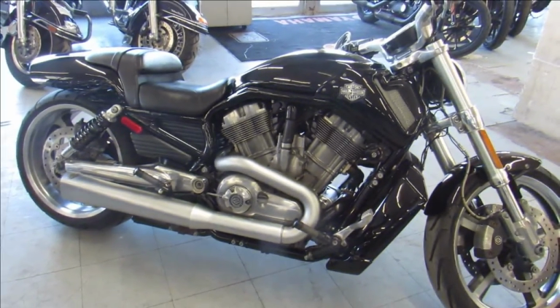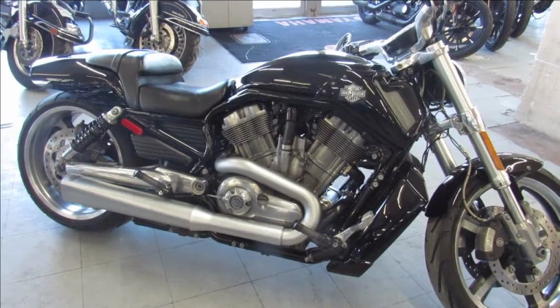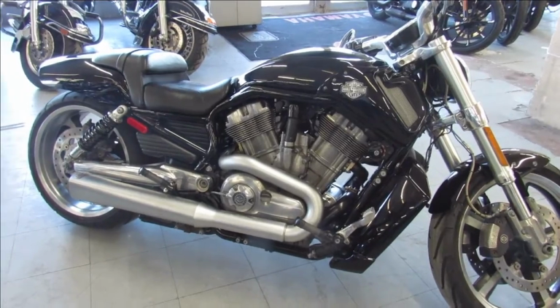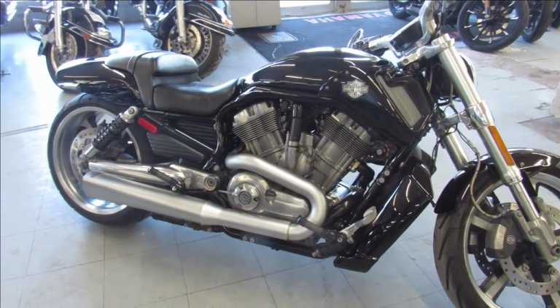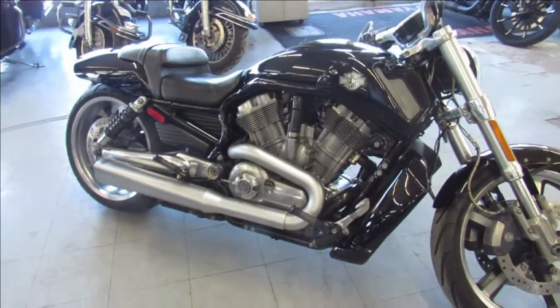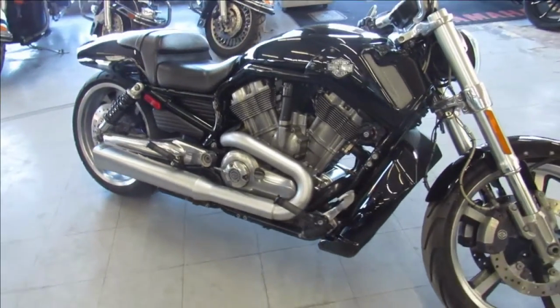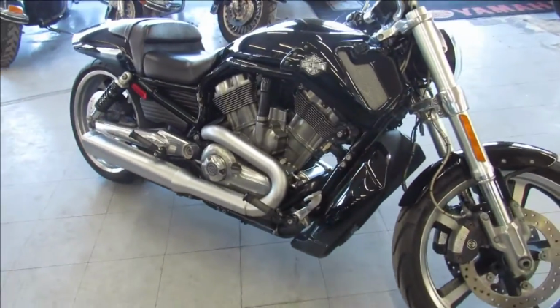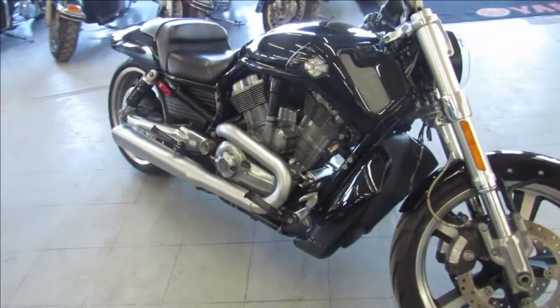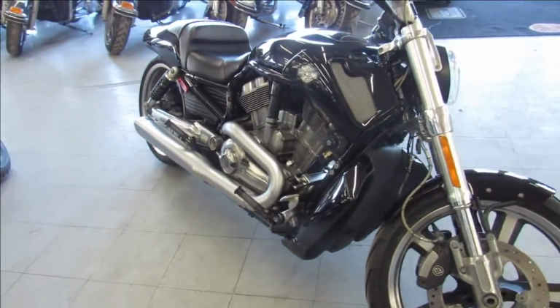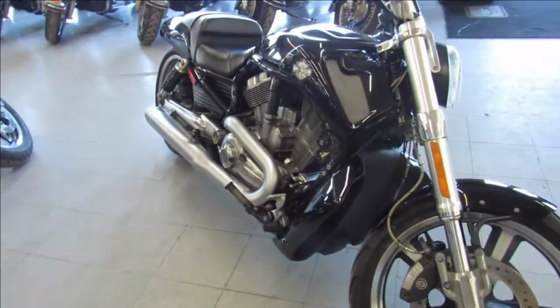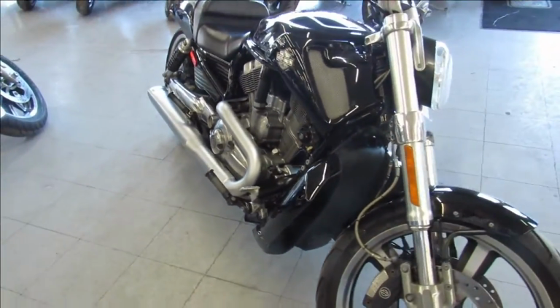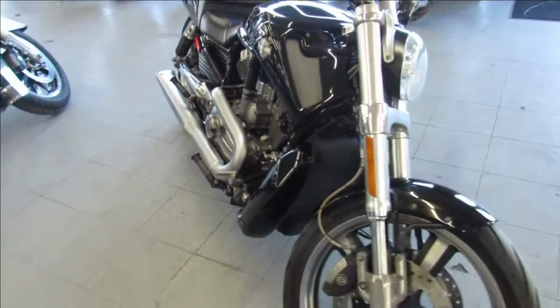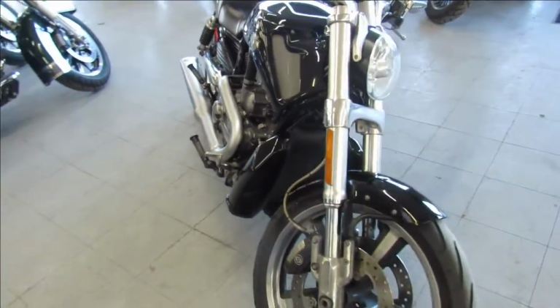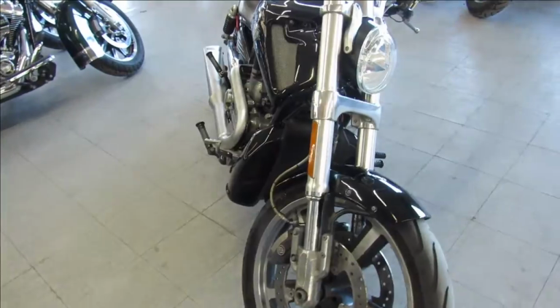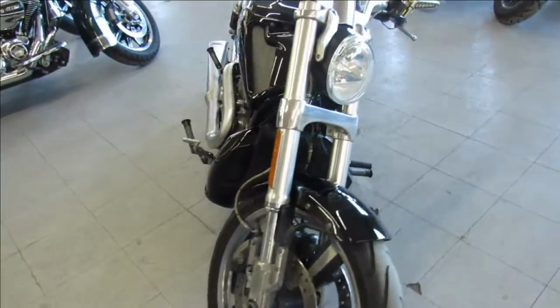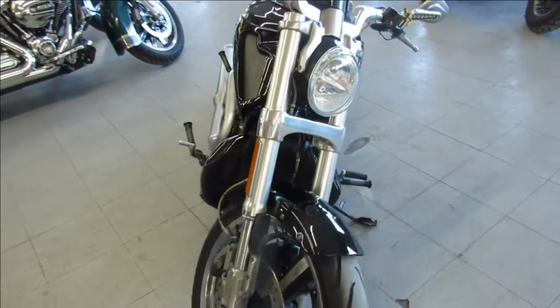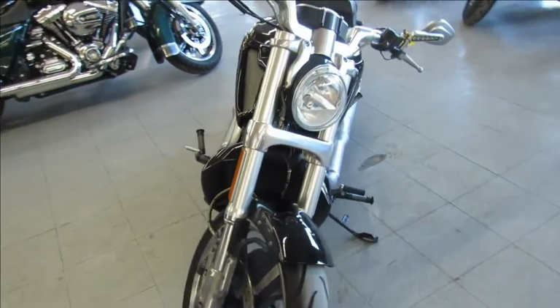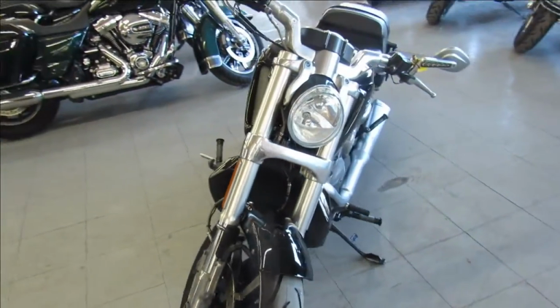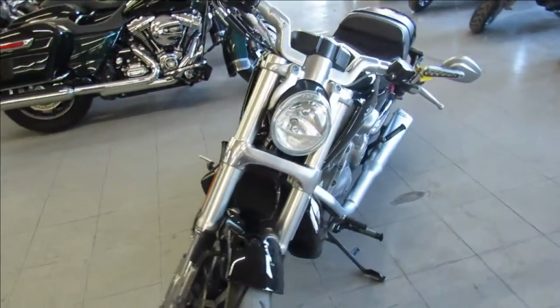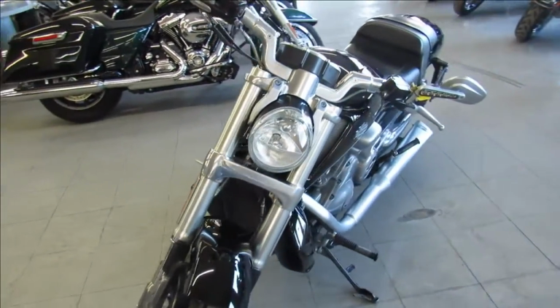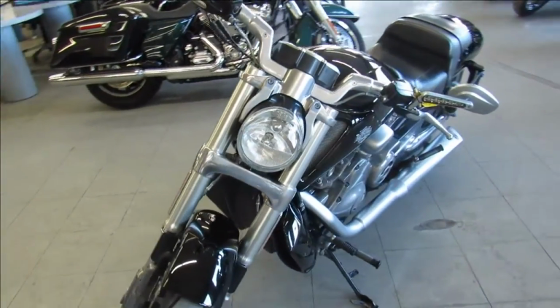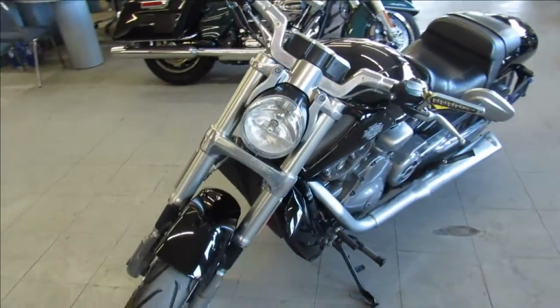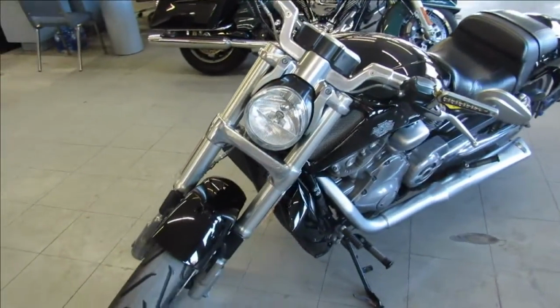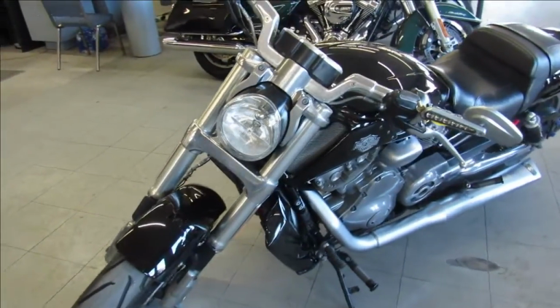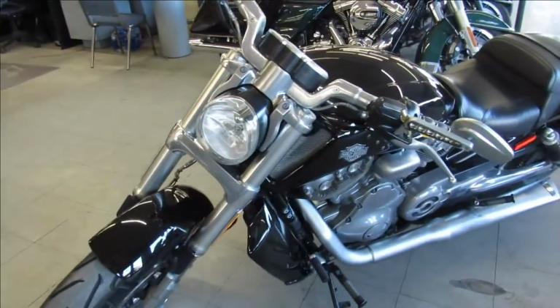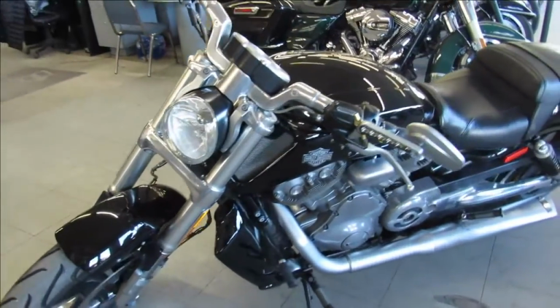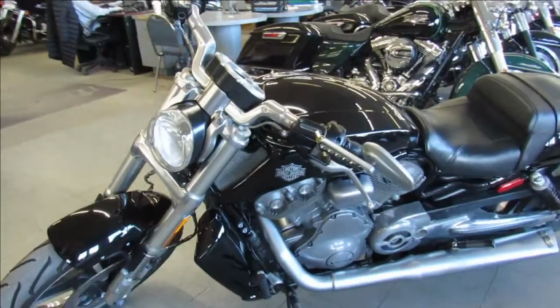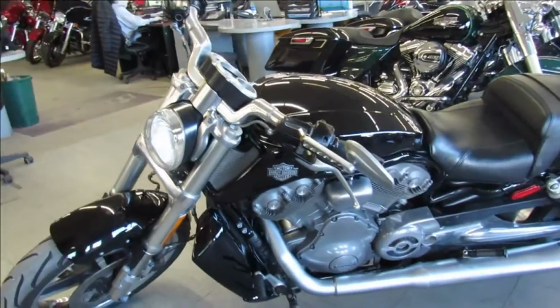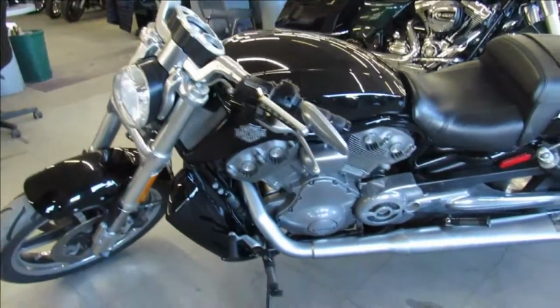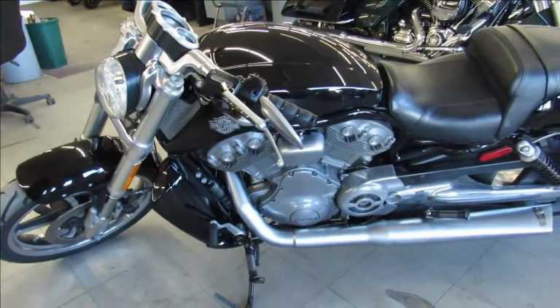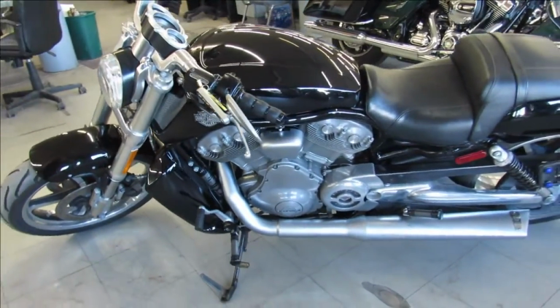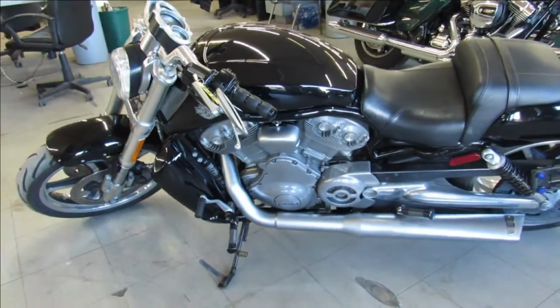Hey guys, ApprovalPowerSports.com here doing some videos on a Harley we just got in. We got a 2015 Harley Muscle Rod. Comes in the vivid black paint guys. This one runs strong, it's got advanced hang exhaust, it sounds mean.